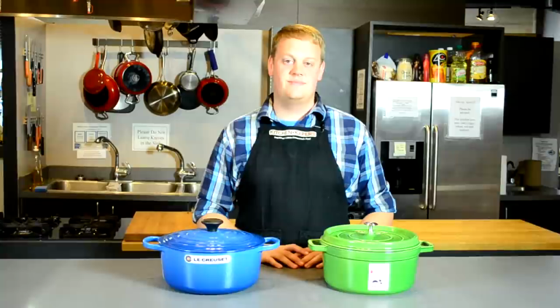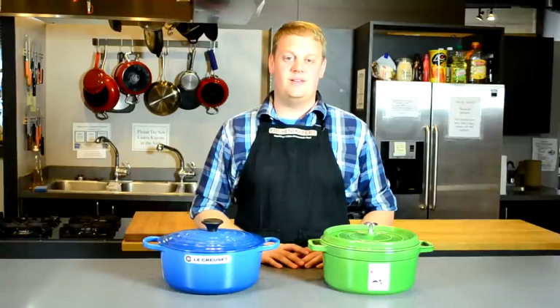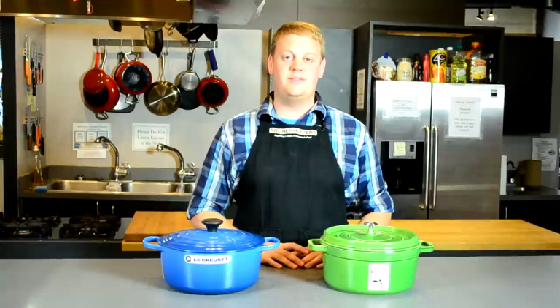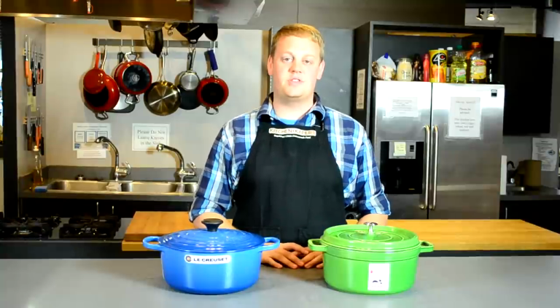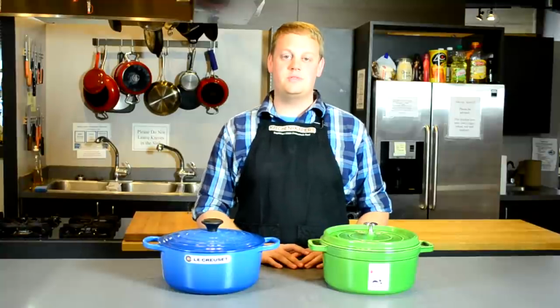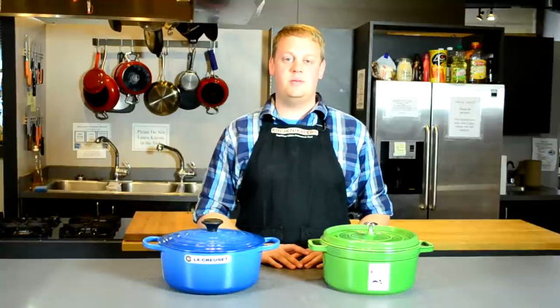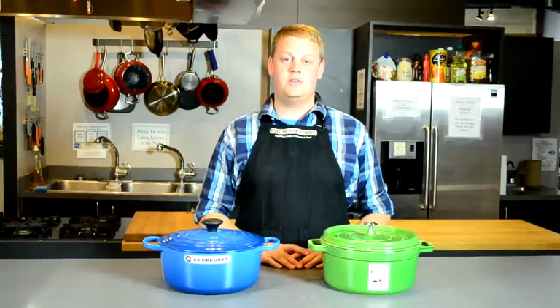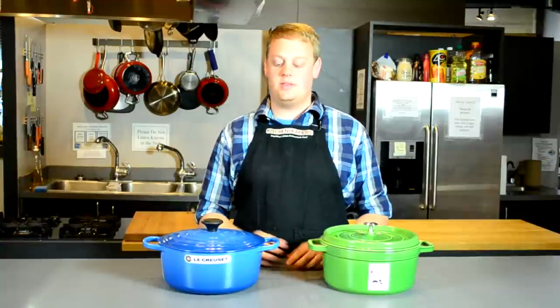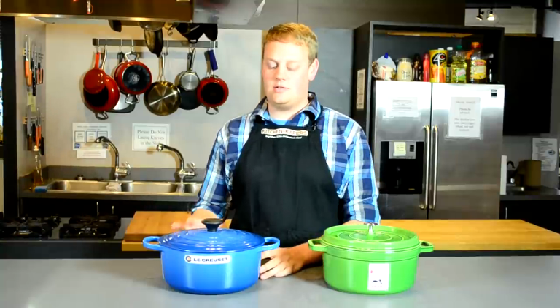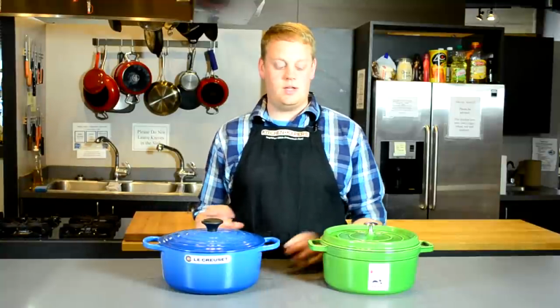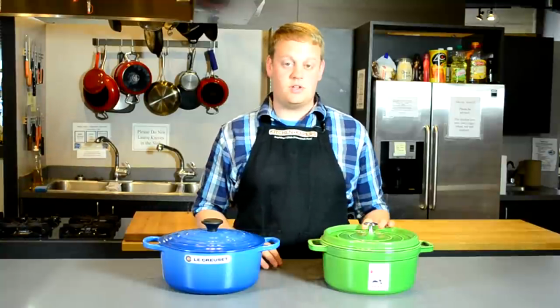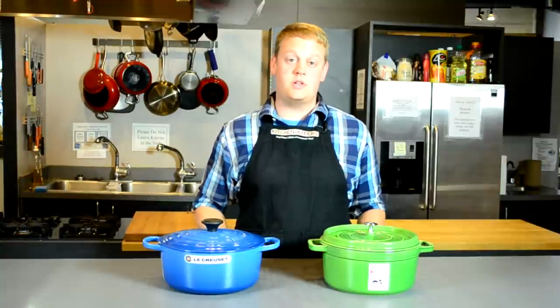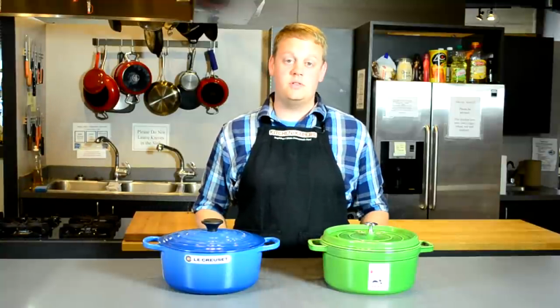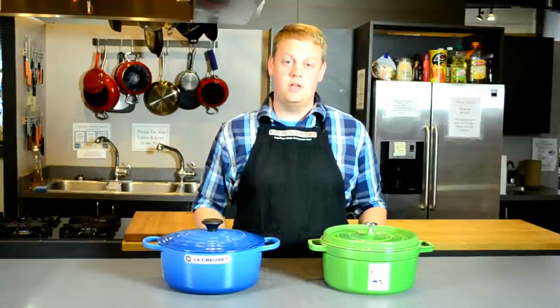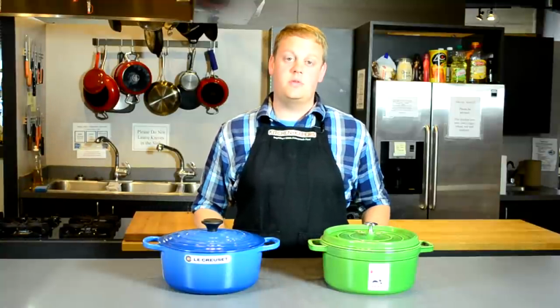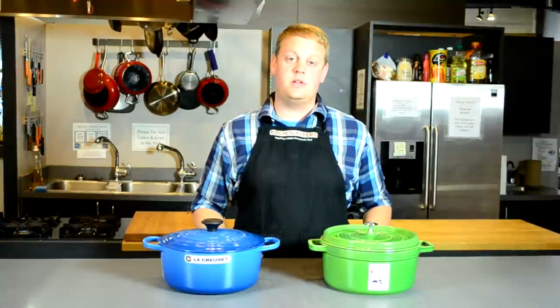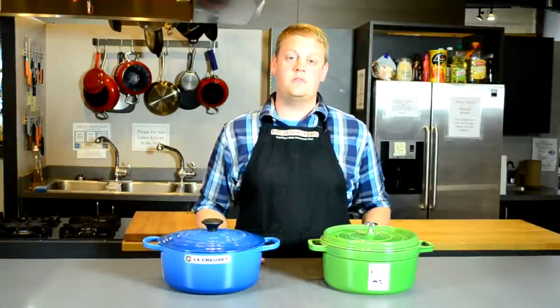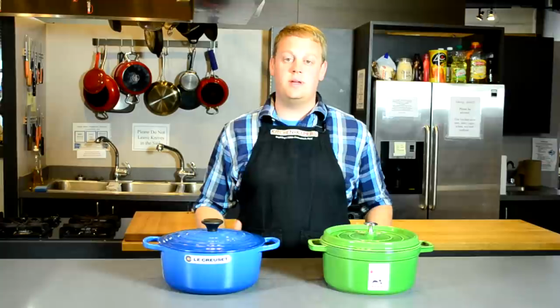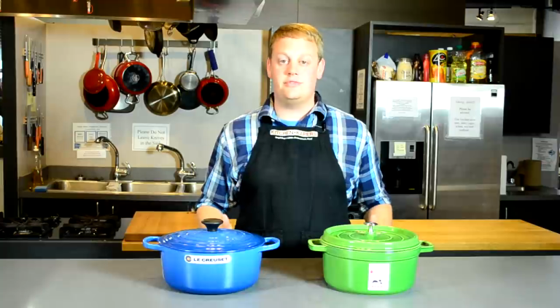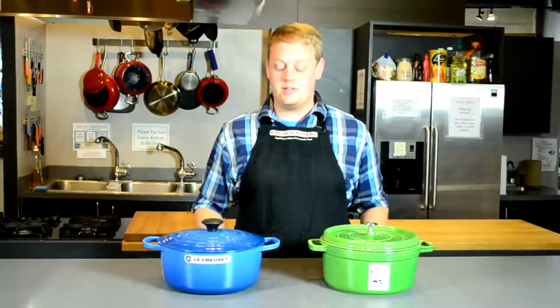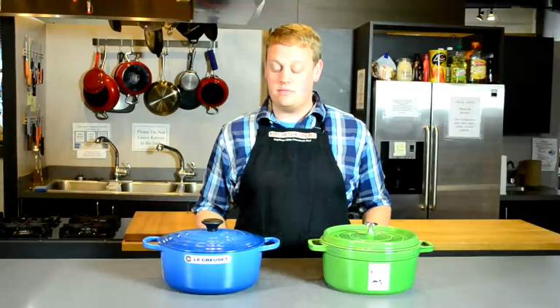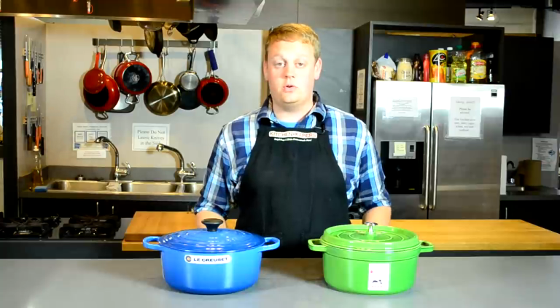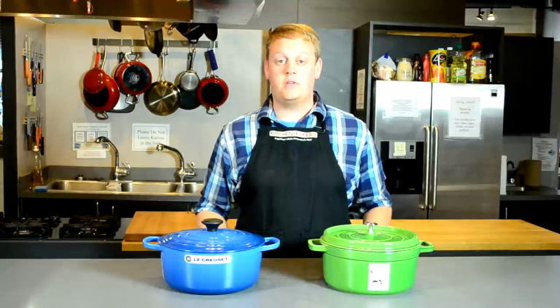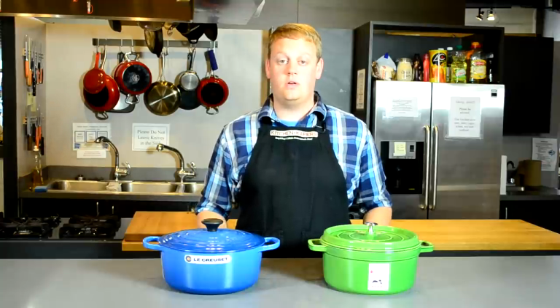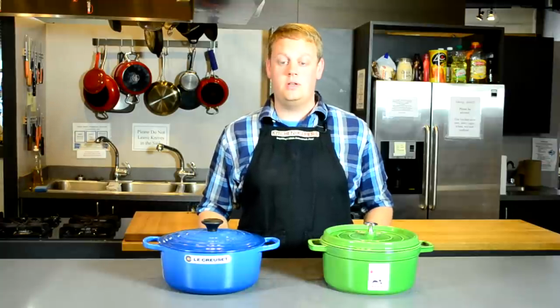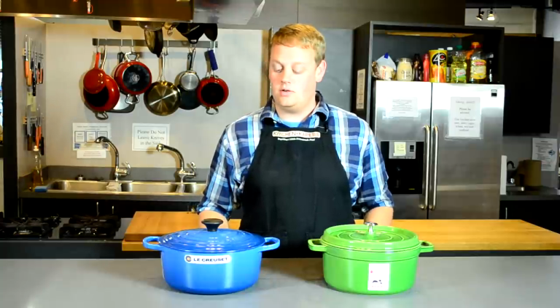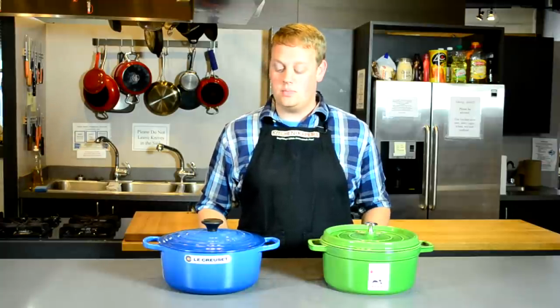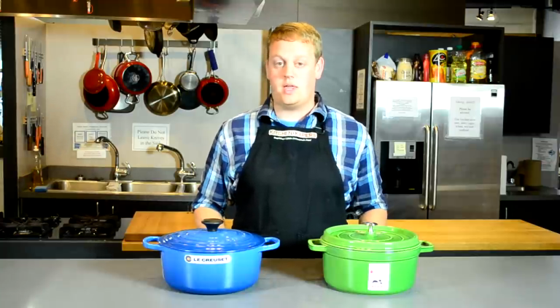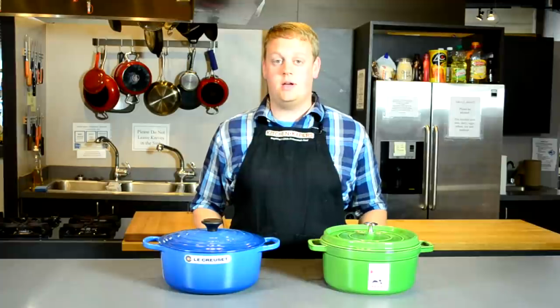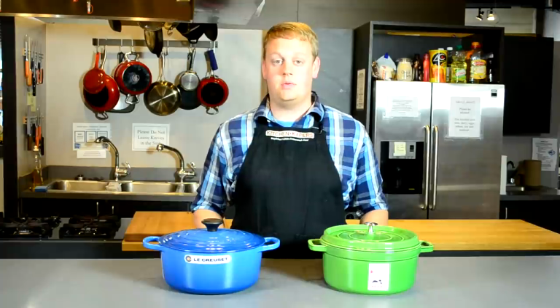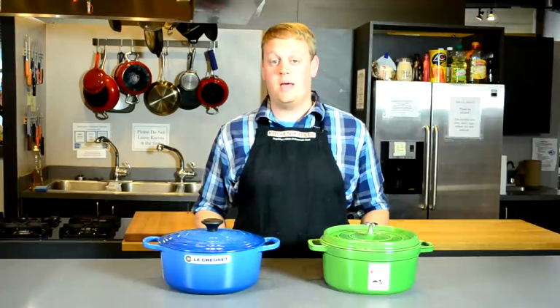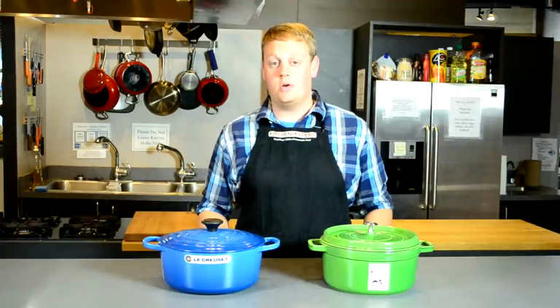Hi, I'm Dave with Kitchen Capers. Today we're going to be talking about the Le Creuset and the Staub Dutch ovens. Now both of these Dutch ovens are made in France. They have a full lifetime warranty. They're also both cast iron with an enamel coating.